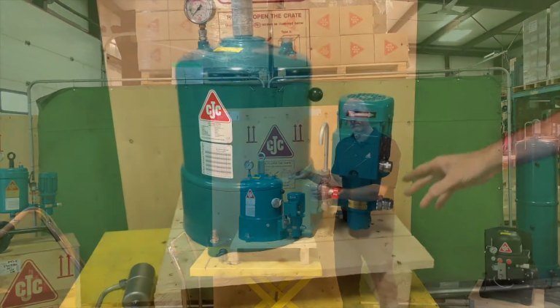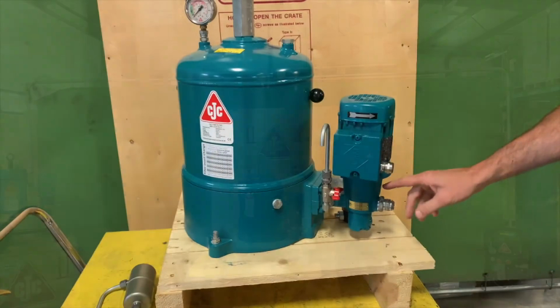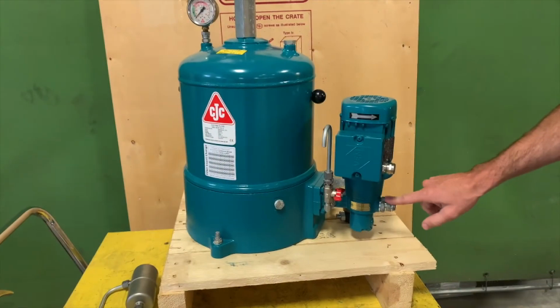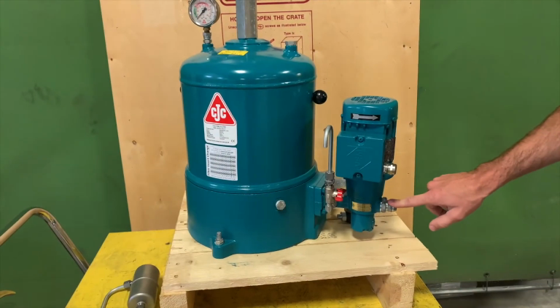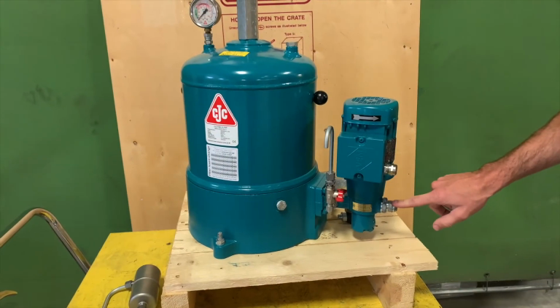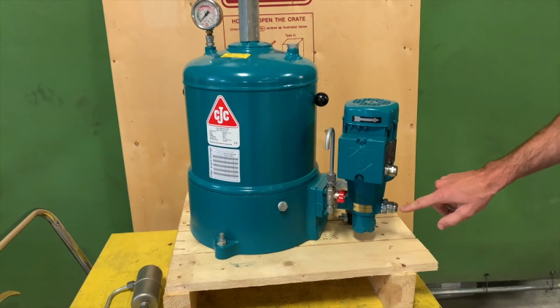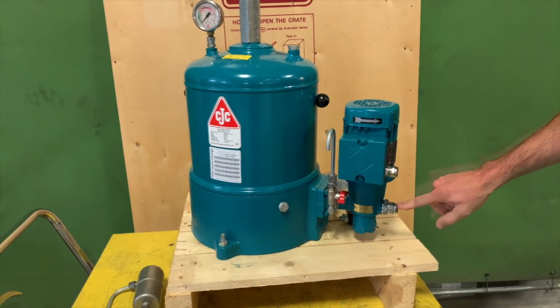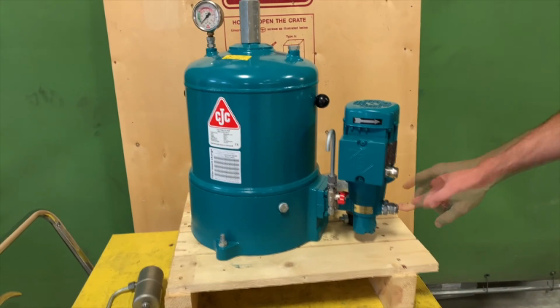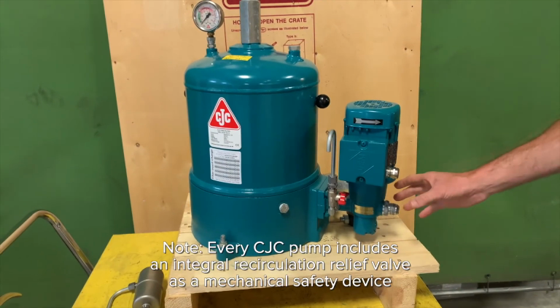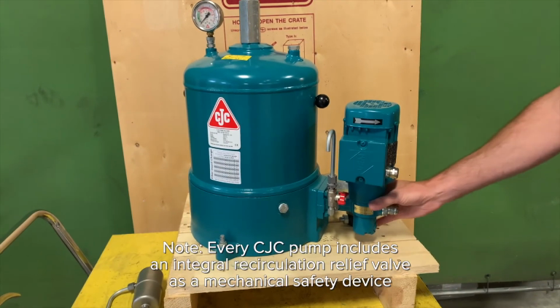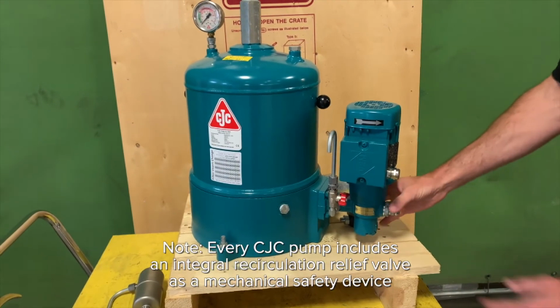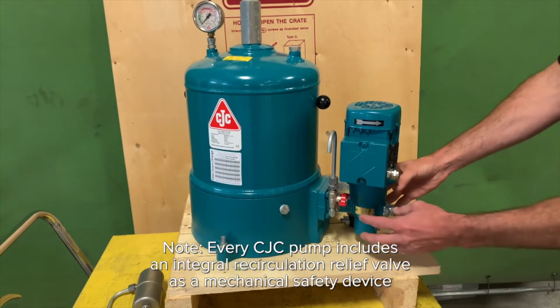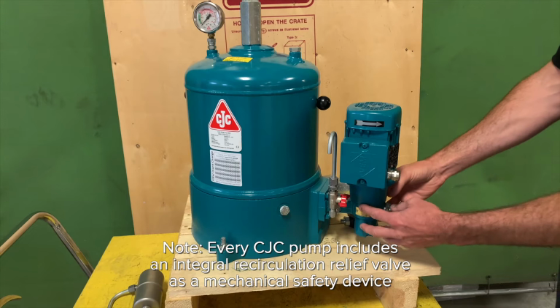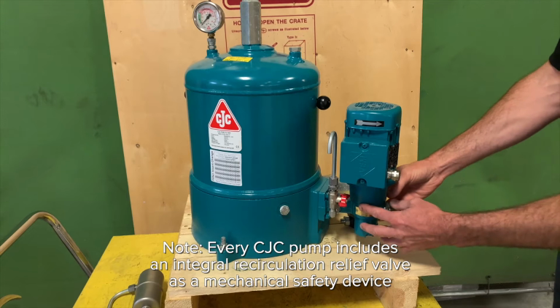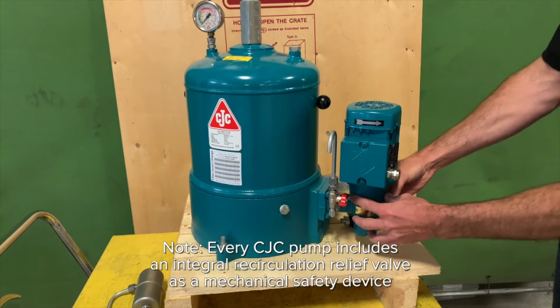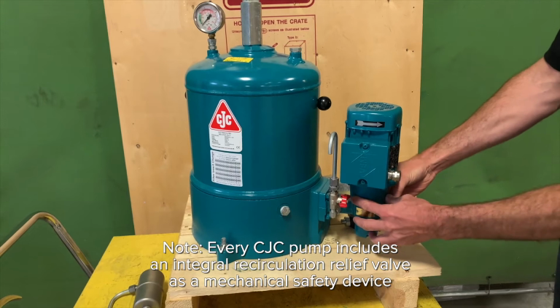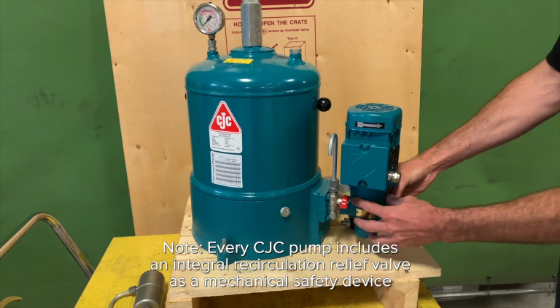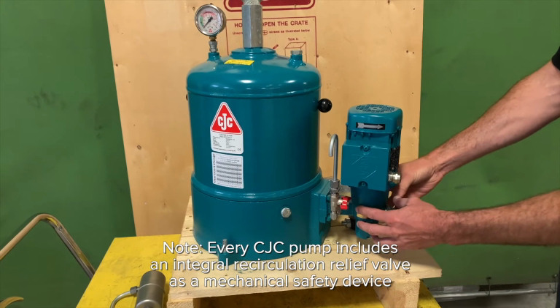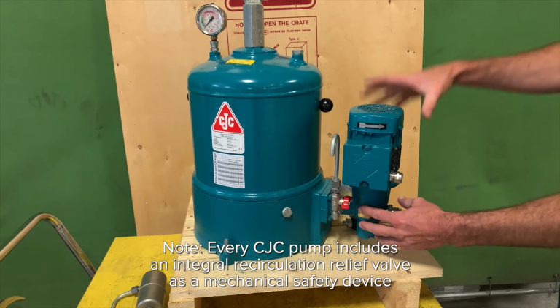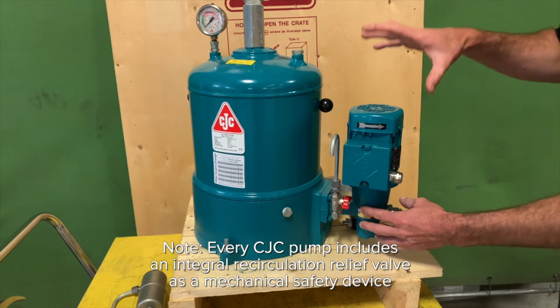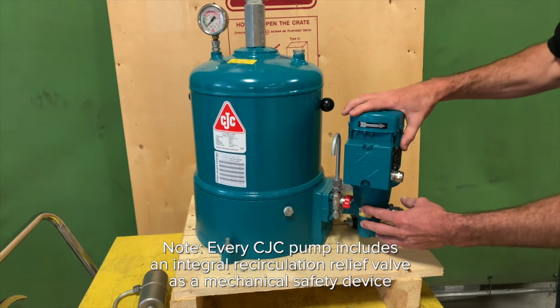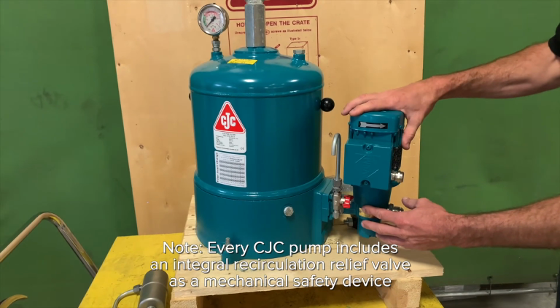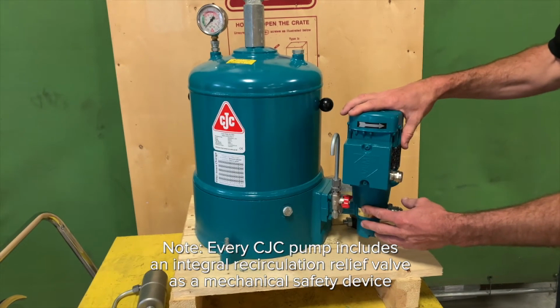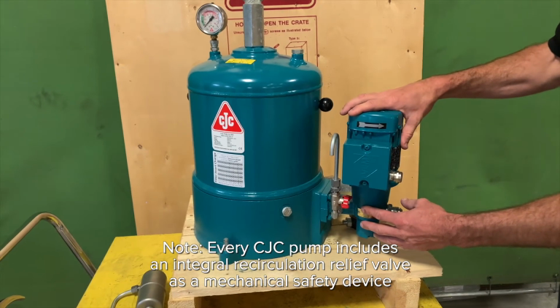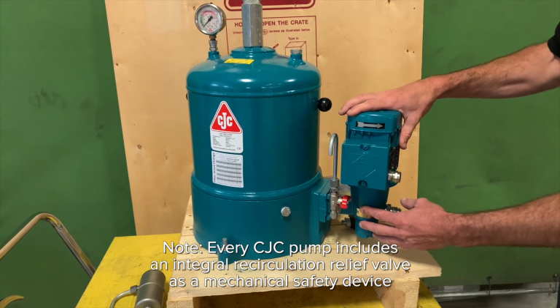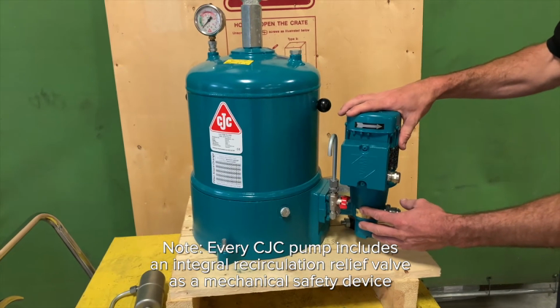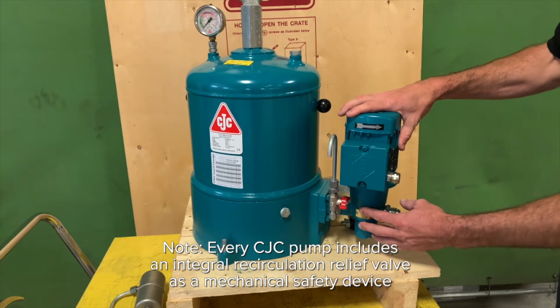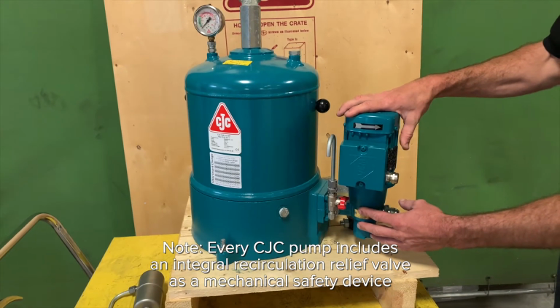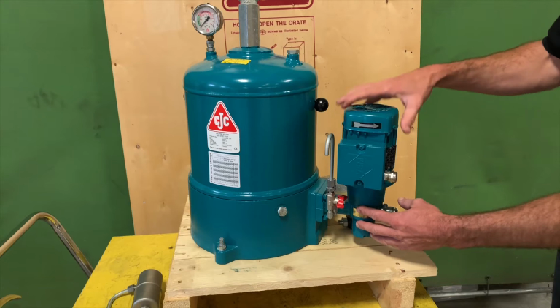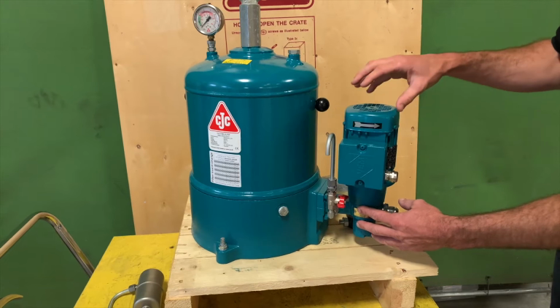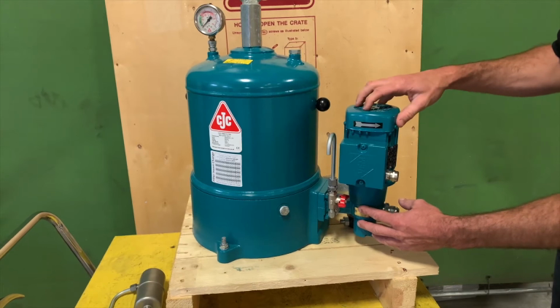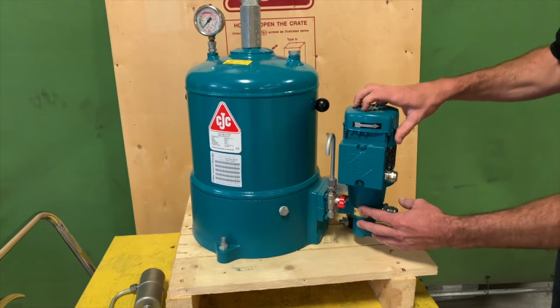Starting here we have the suction port that's connected to the system pump, which is located in the bottom here. The motor driving it can be equipped in a variety of voltages to suit your system.